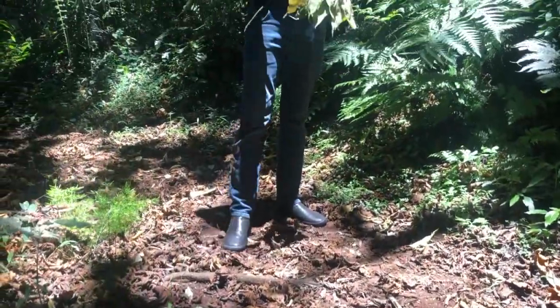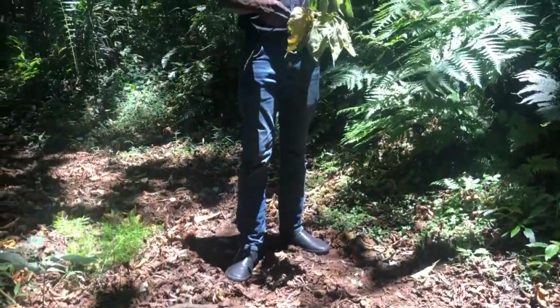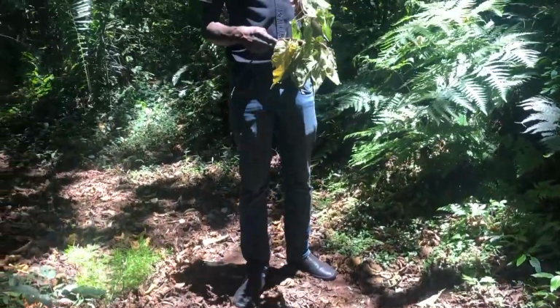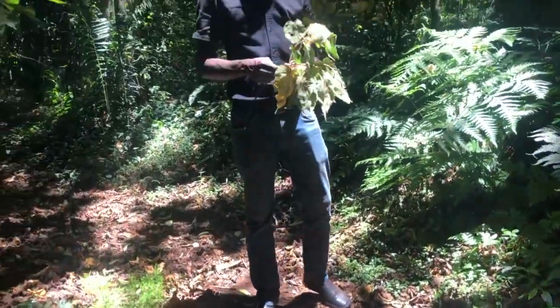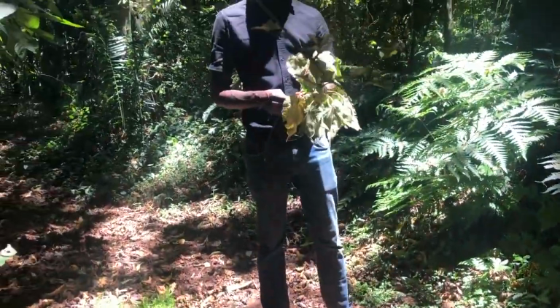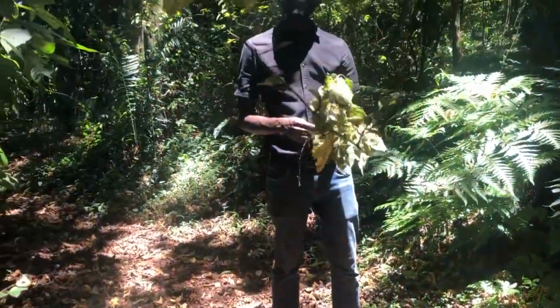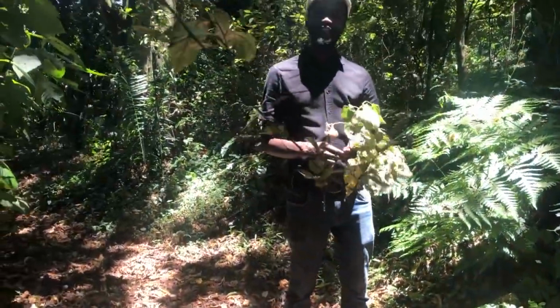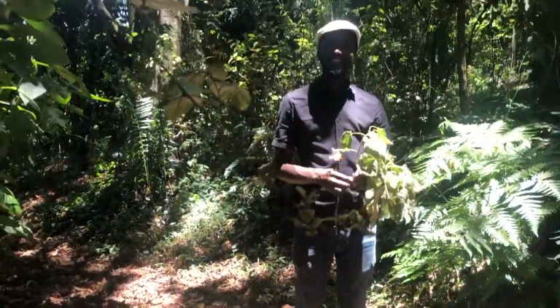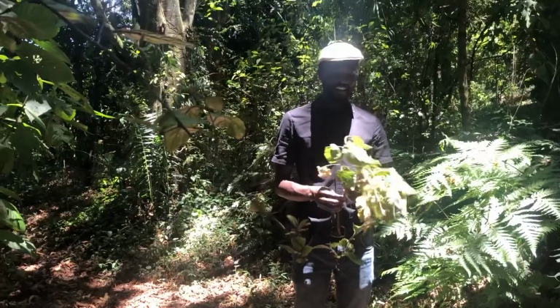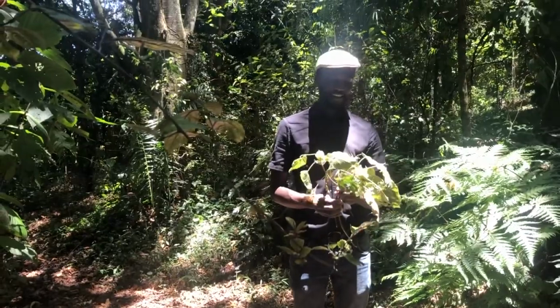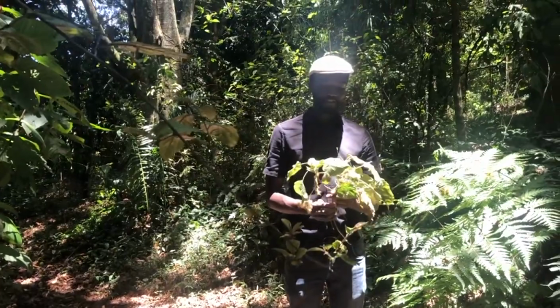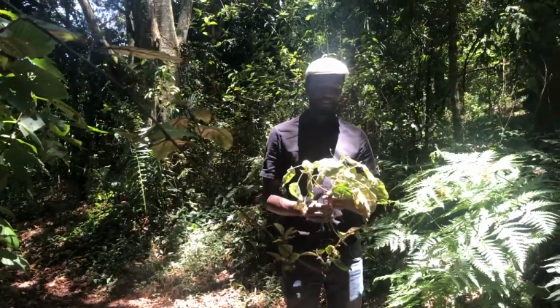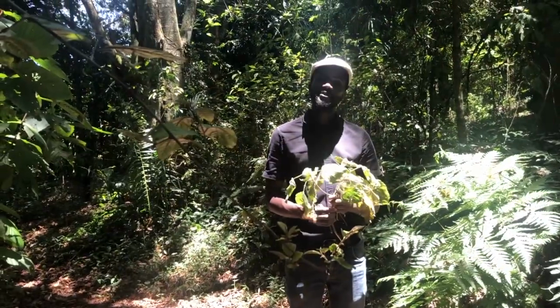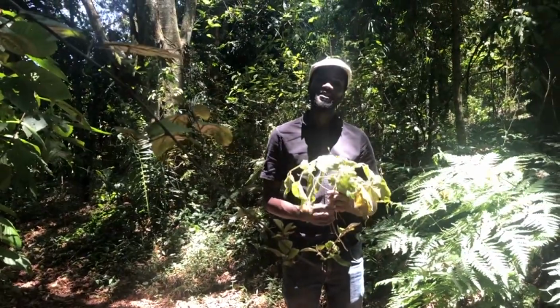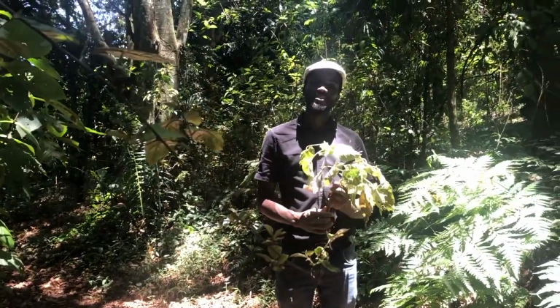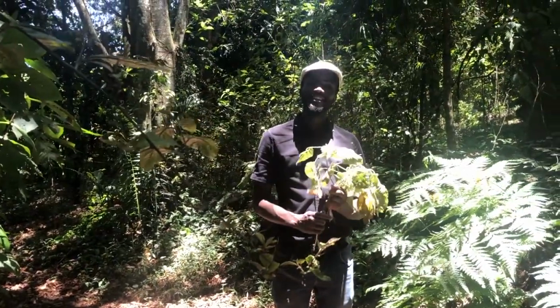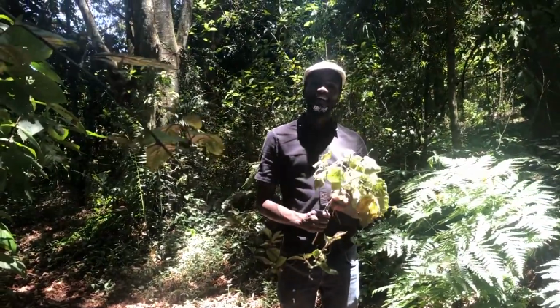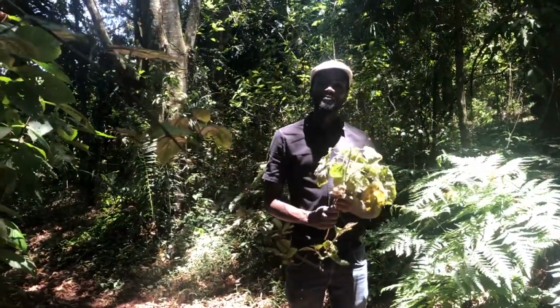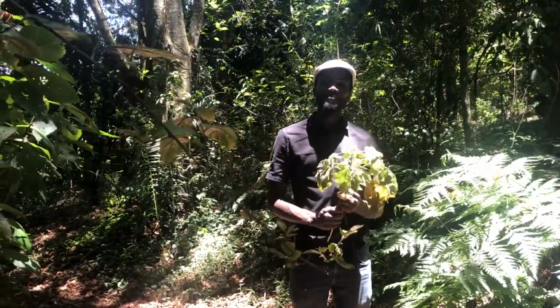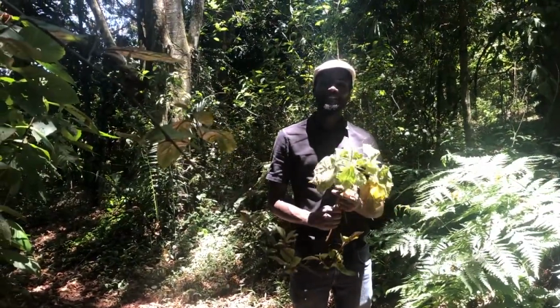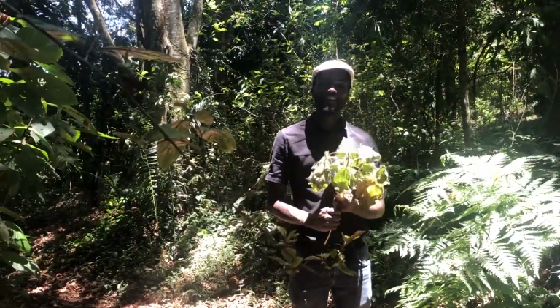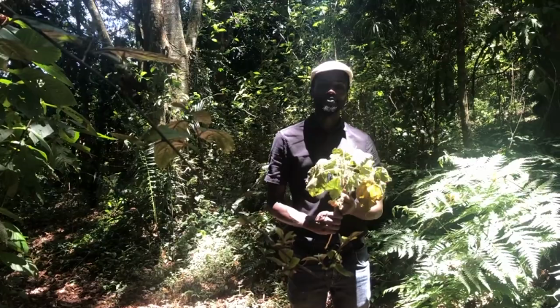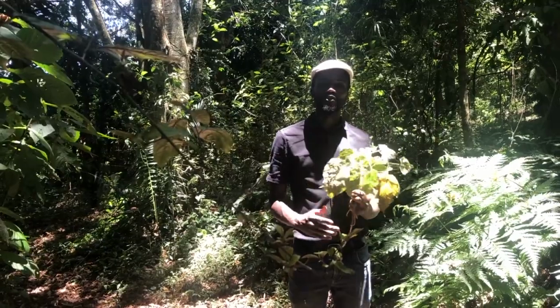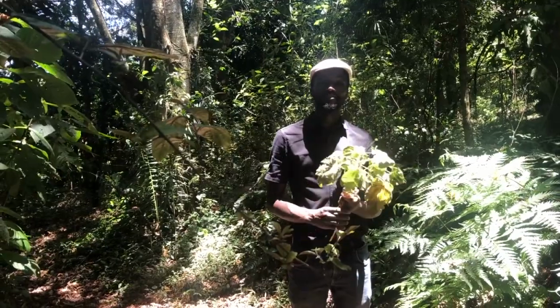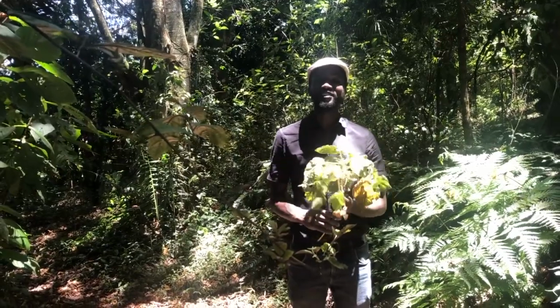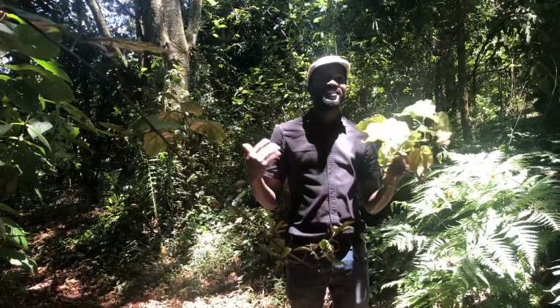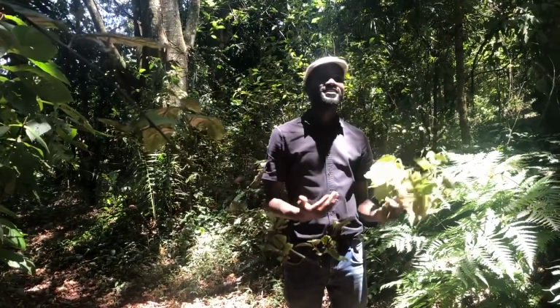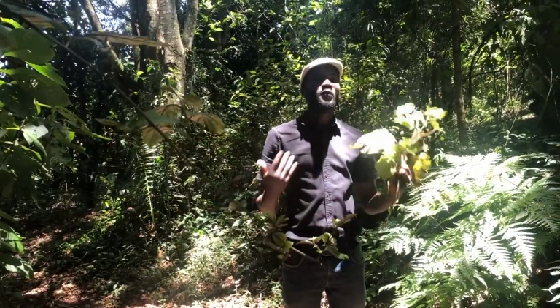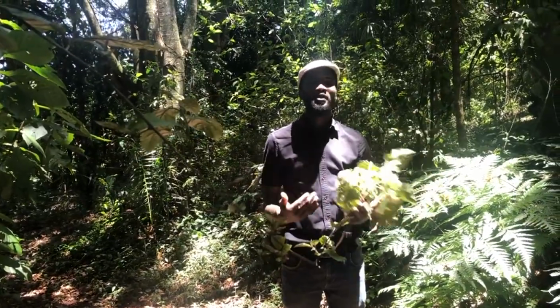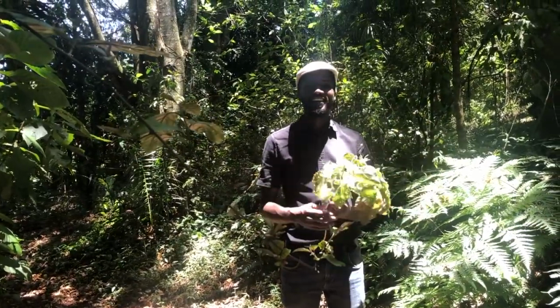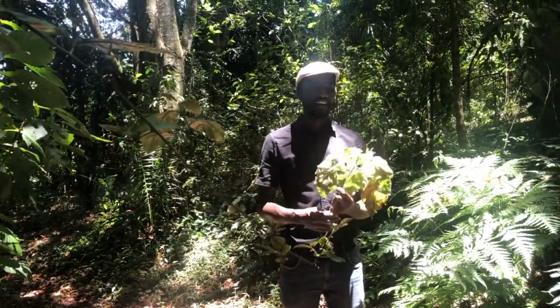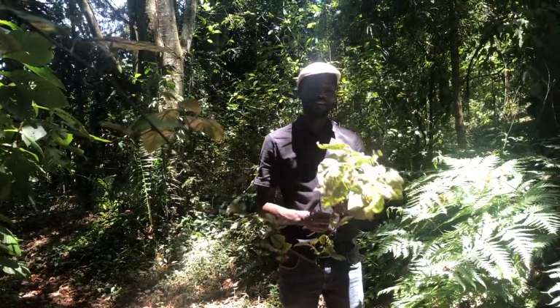Hello and welcome to Brackenhurst Forest. My name is Herbert Migiro and it's my pleasure to be with you this afternoon. It's a nice warm day up here.